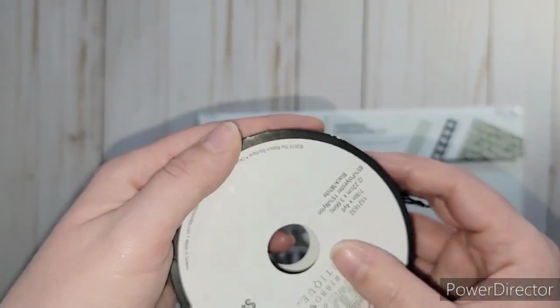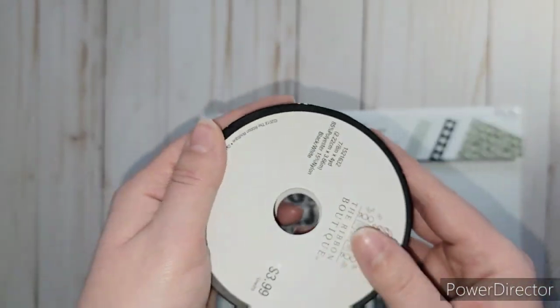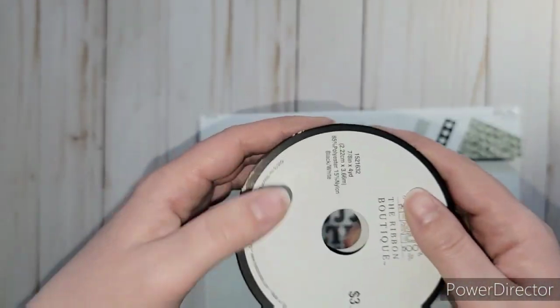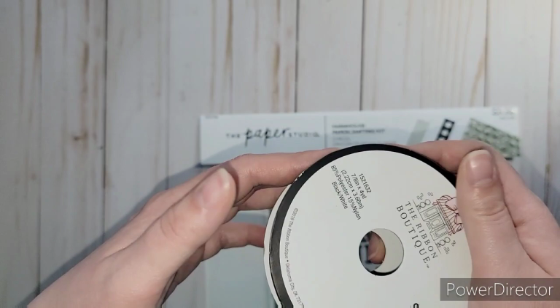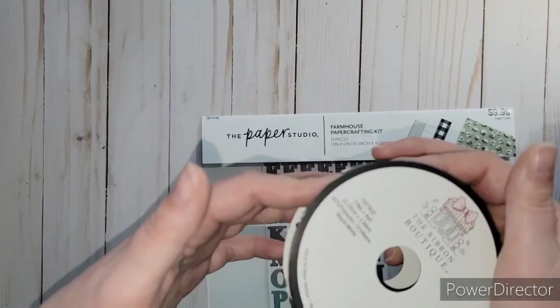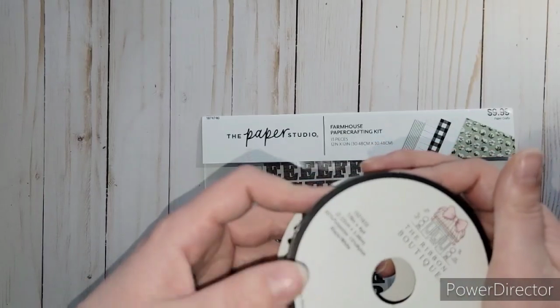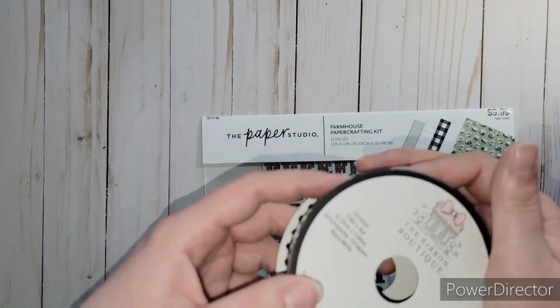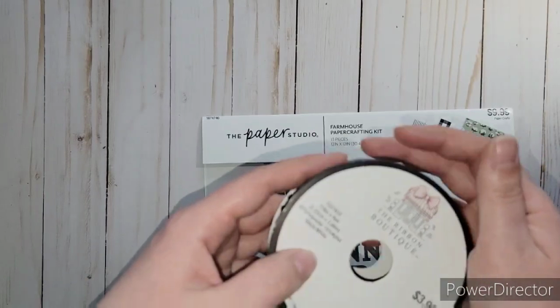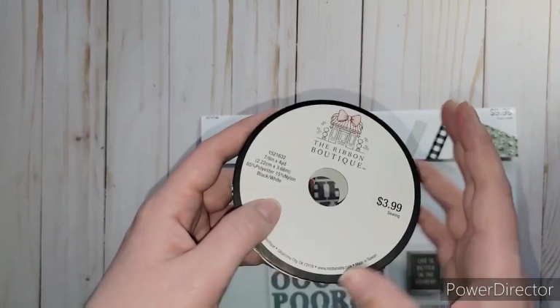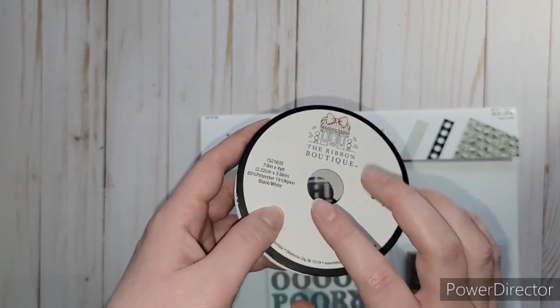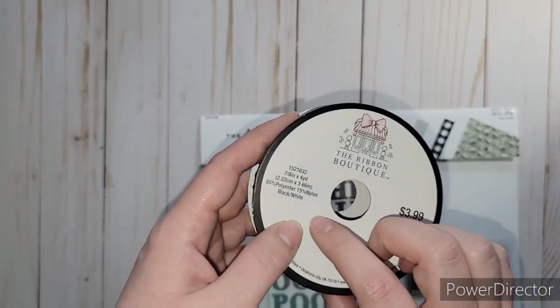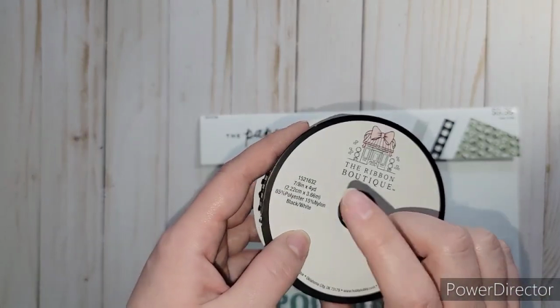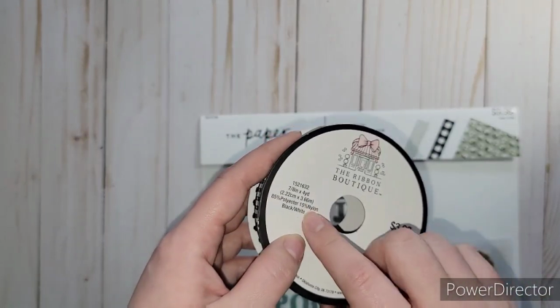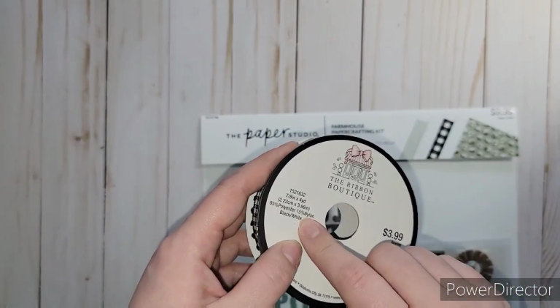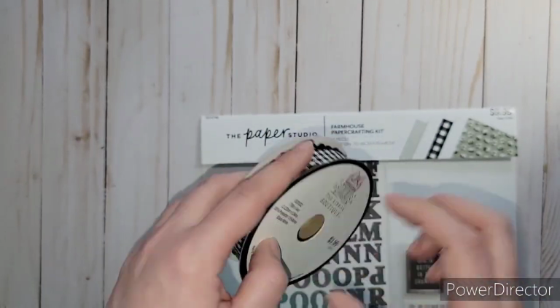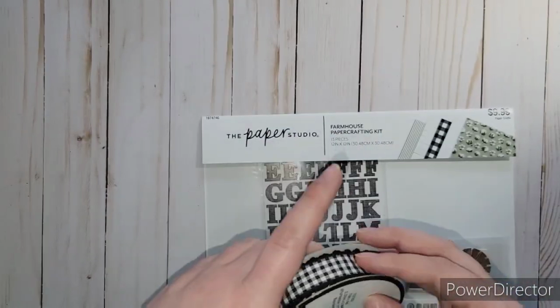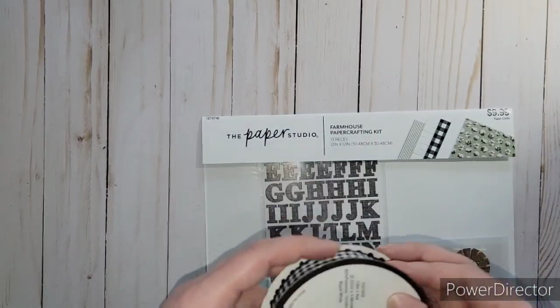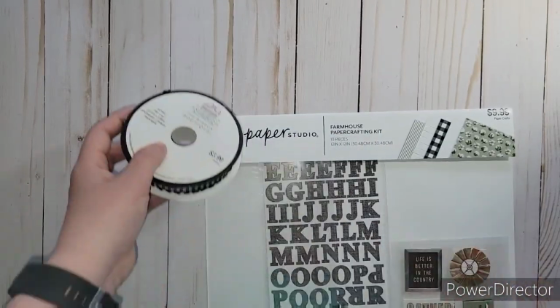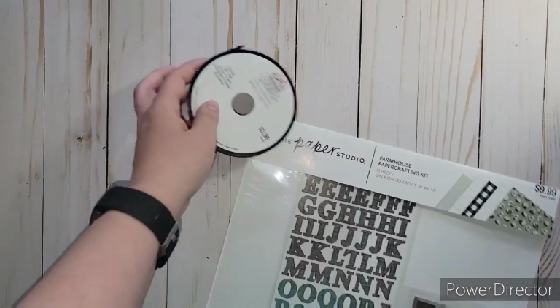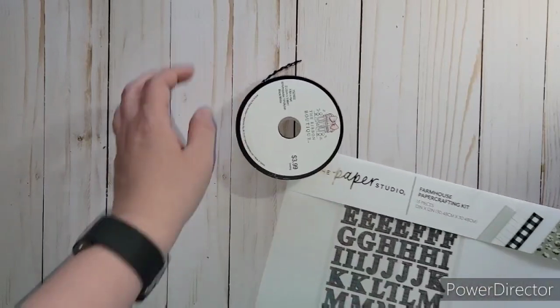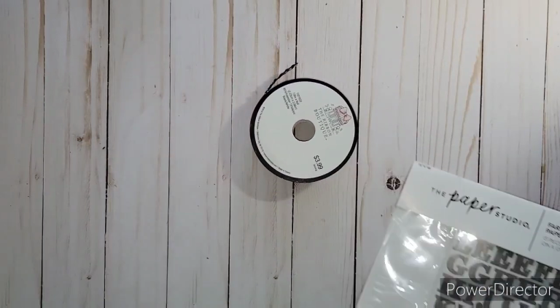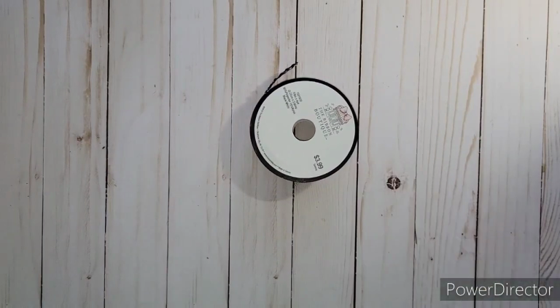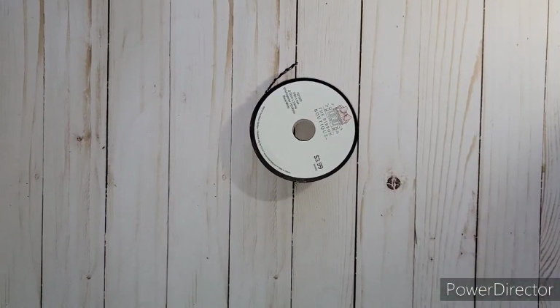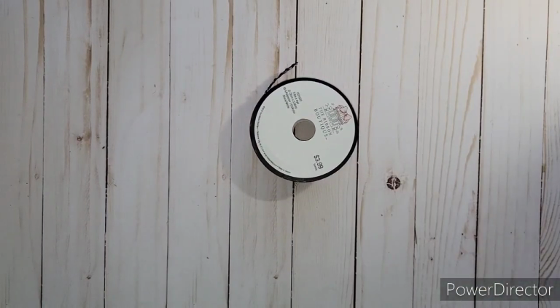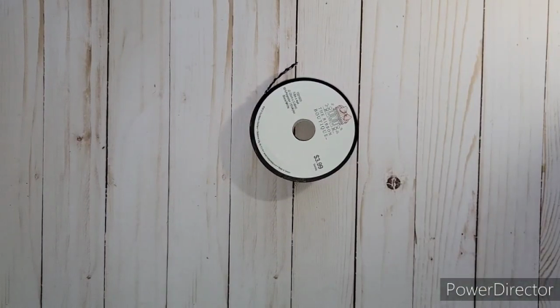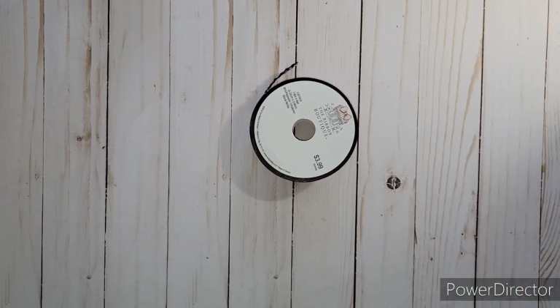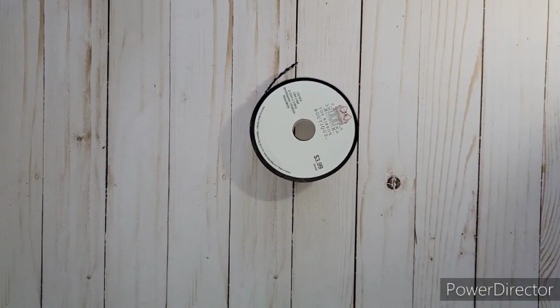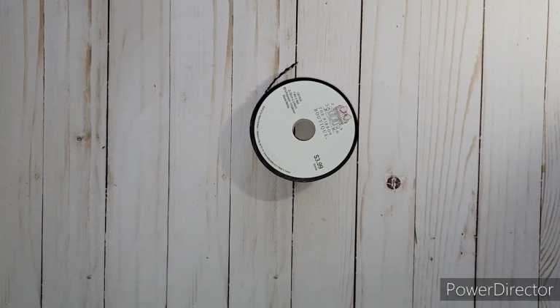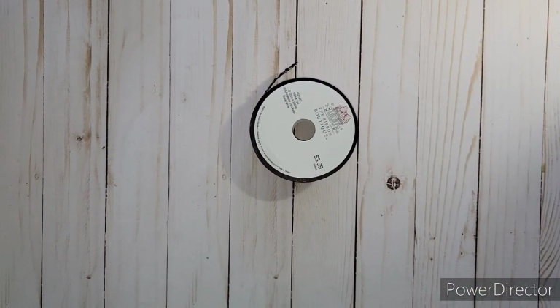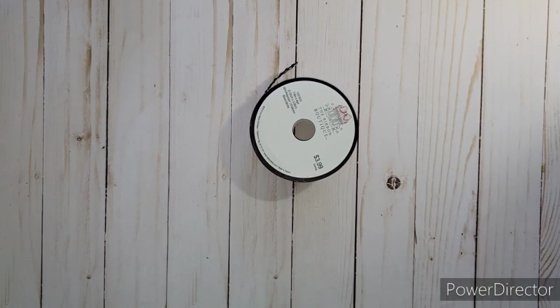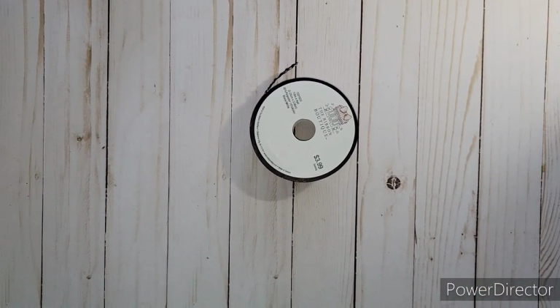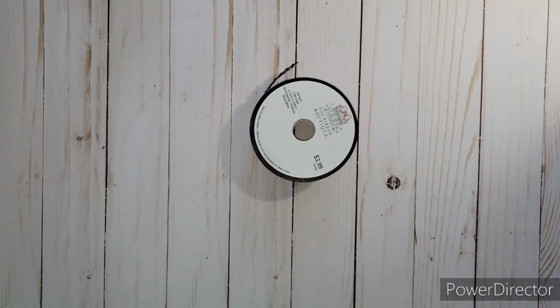It wasn't on sale, so it was $3.99, but it does have four yards on there. Of course I went and found other stuff first before I found the main thing I went for.